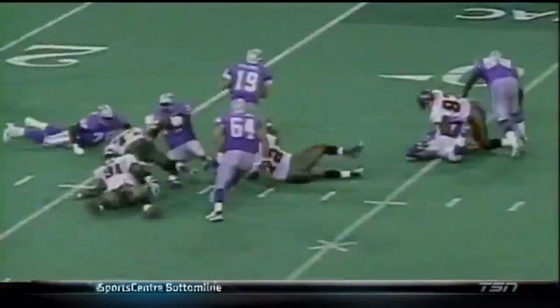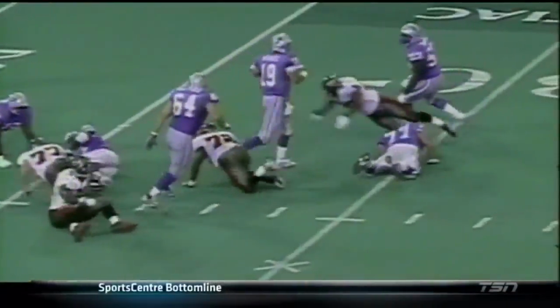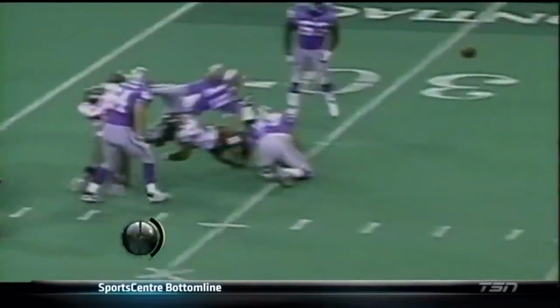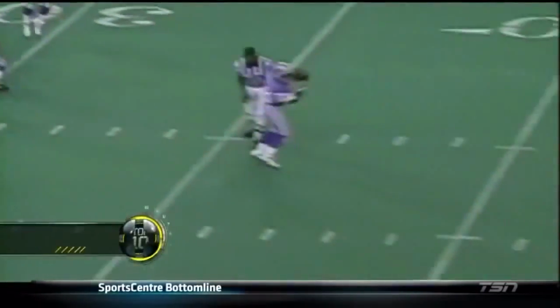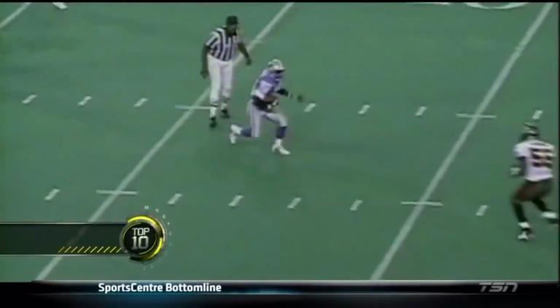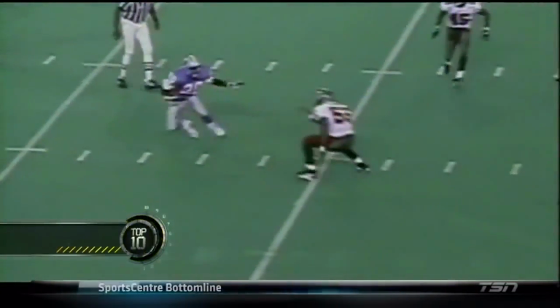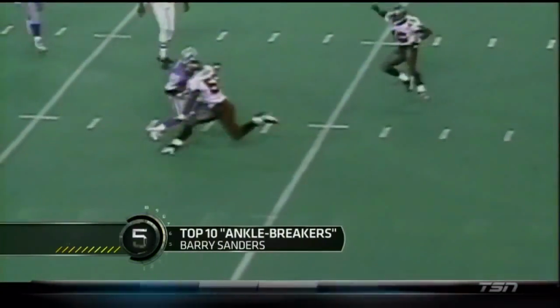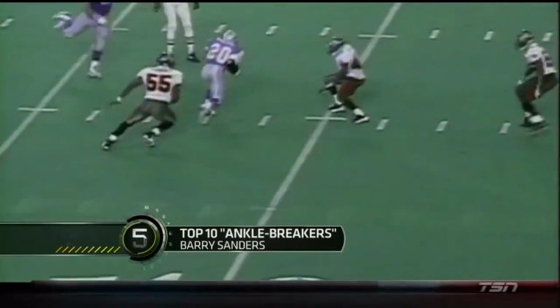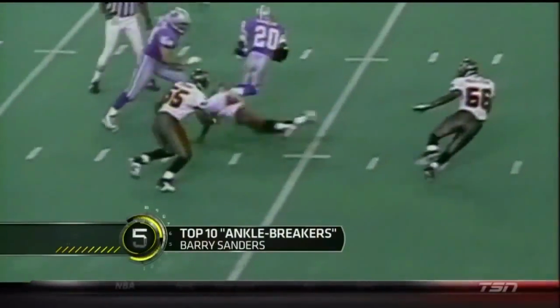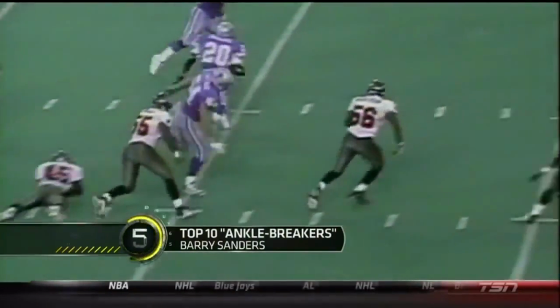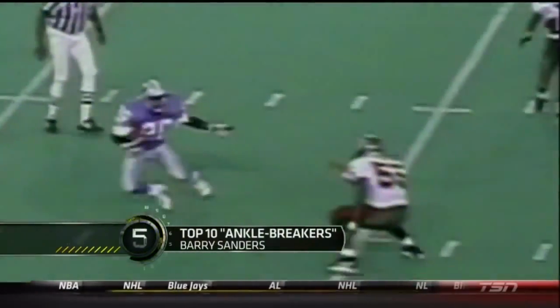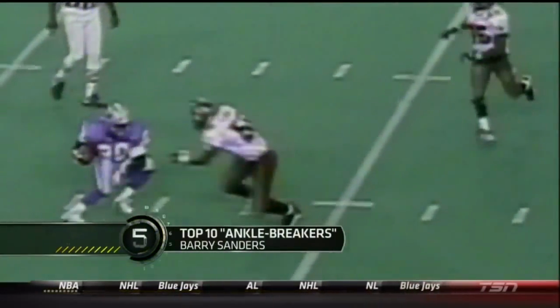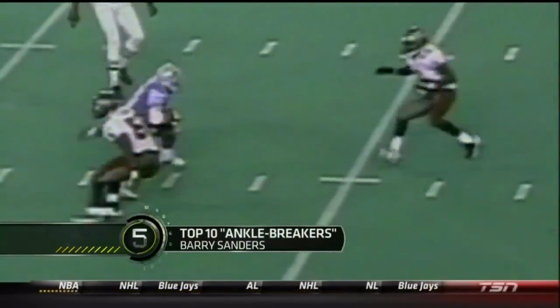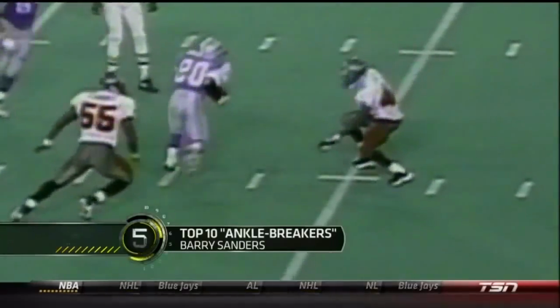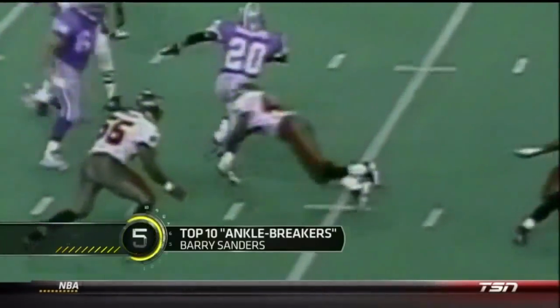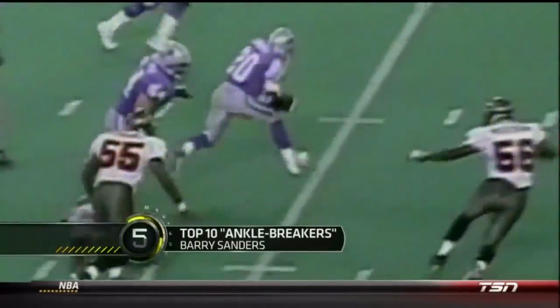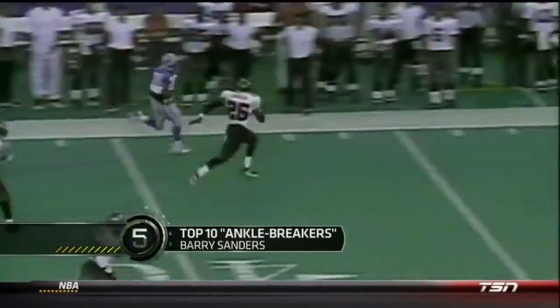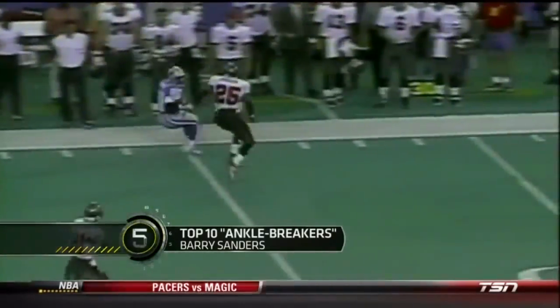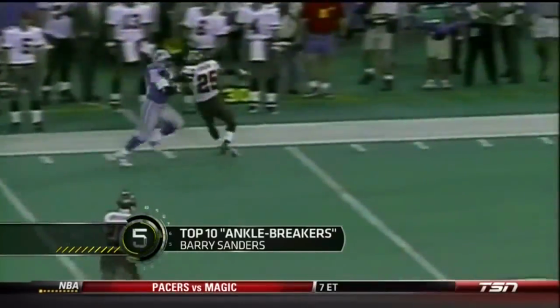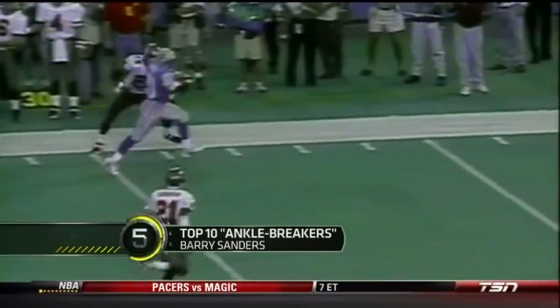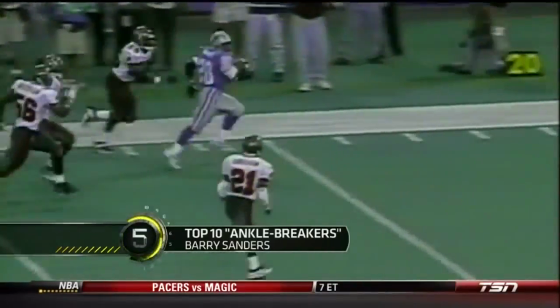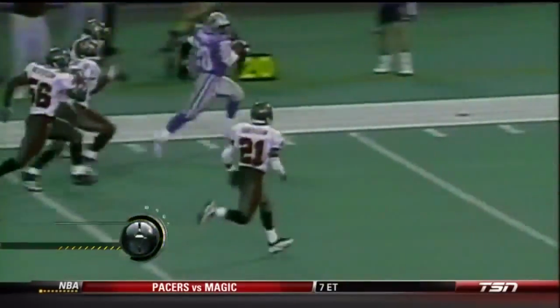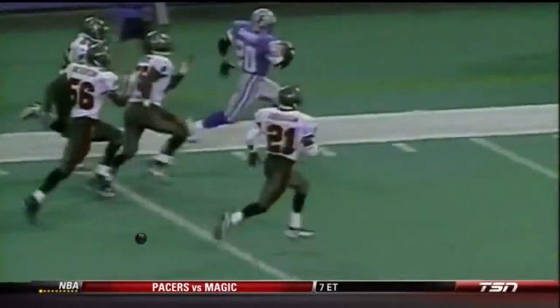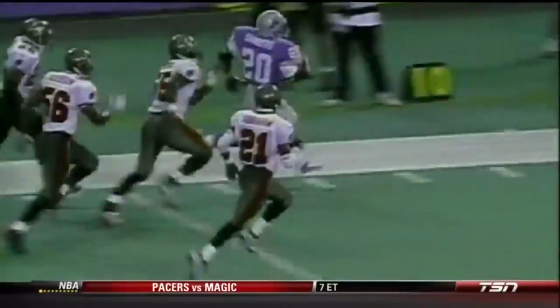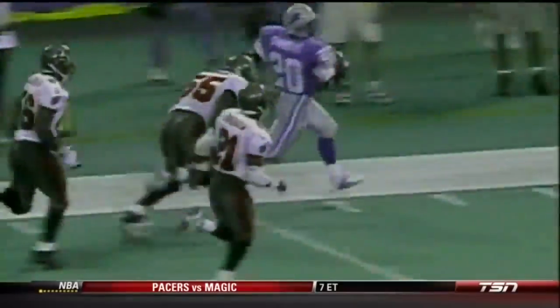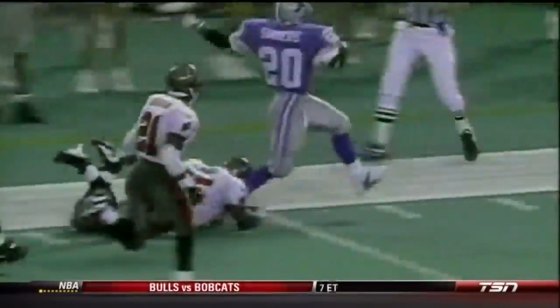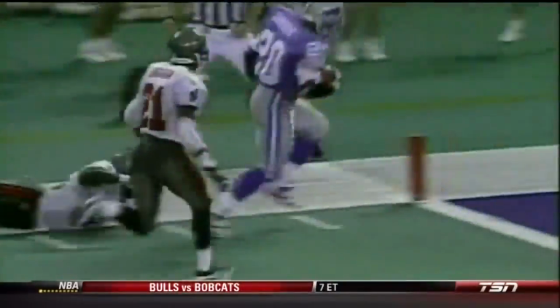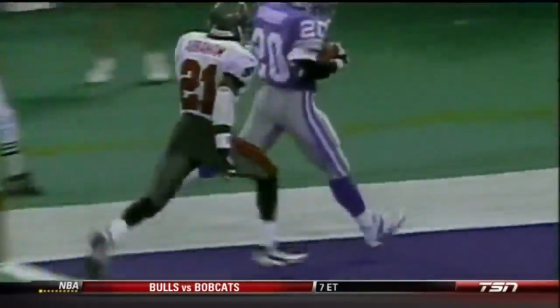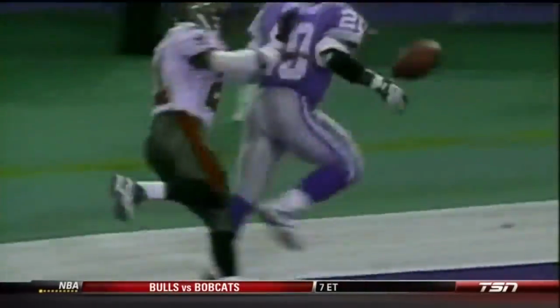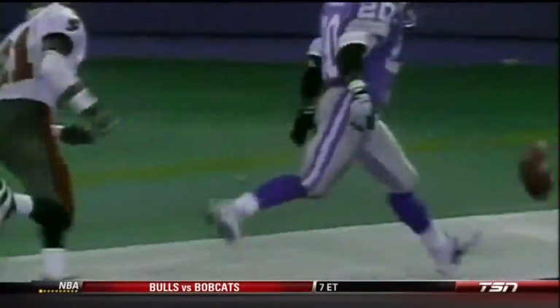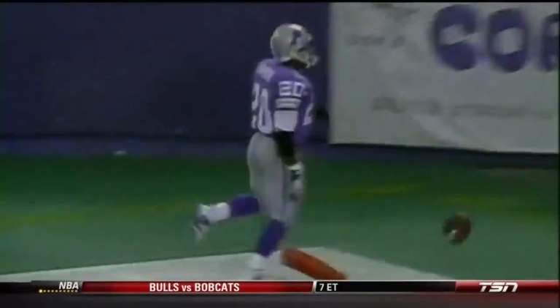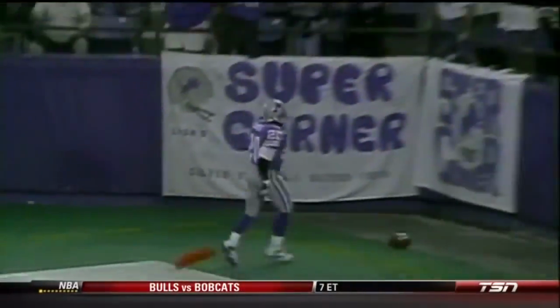Mitchell in trouble again, gets out of it, and he gets it away to Barry Sanders in the open field. Look at Sanders make the move. Now he has blocking on the far side. Sanders may go — touchdown, Detroit! Unbelievable.